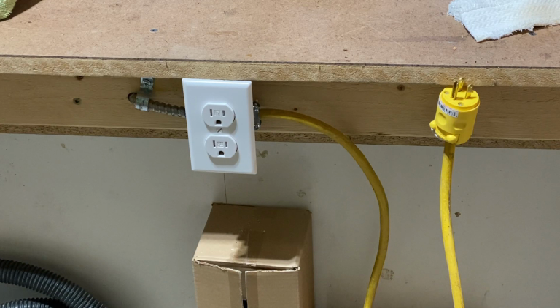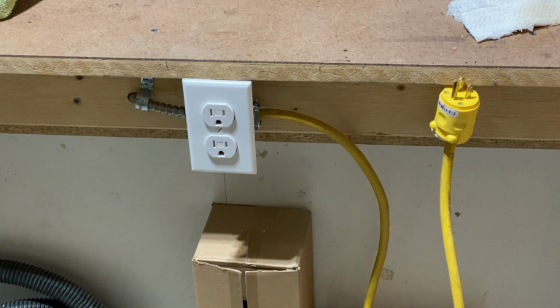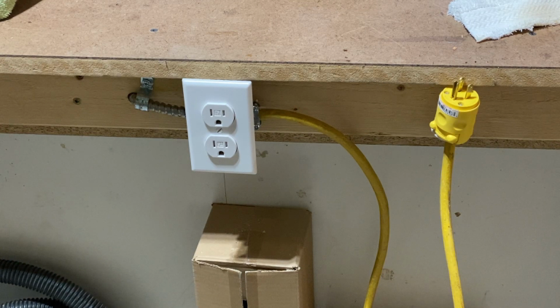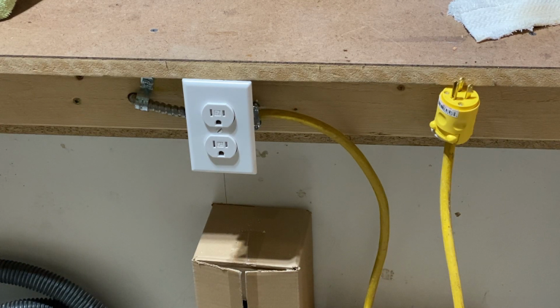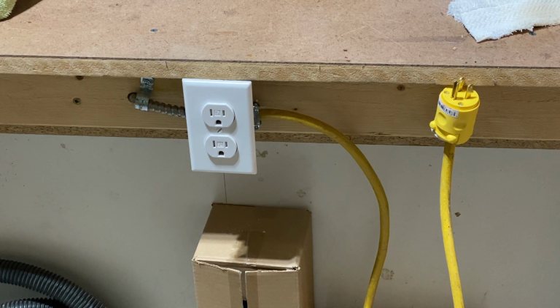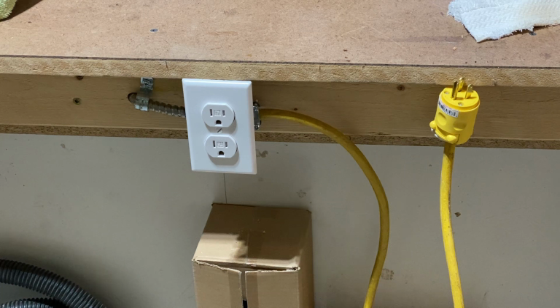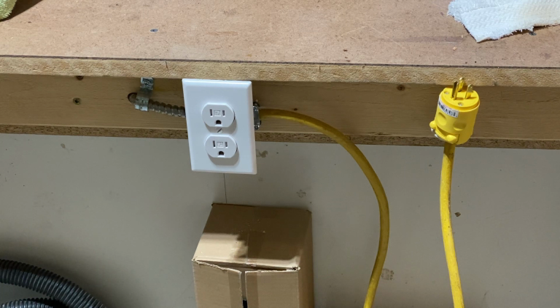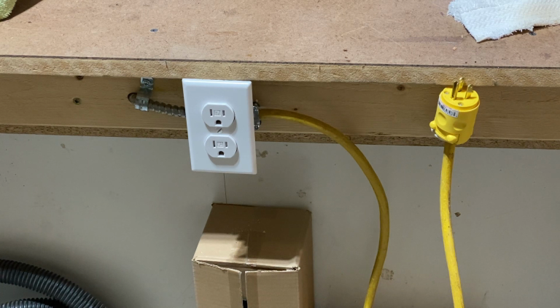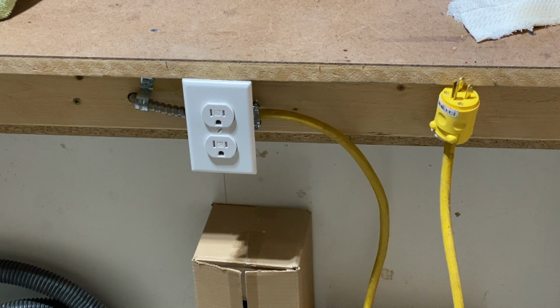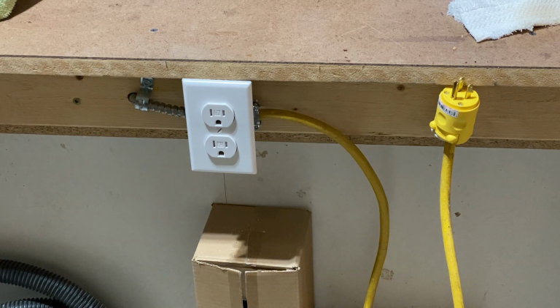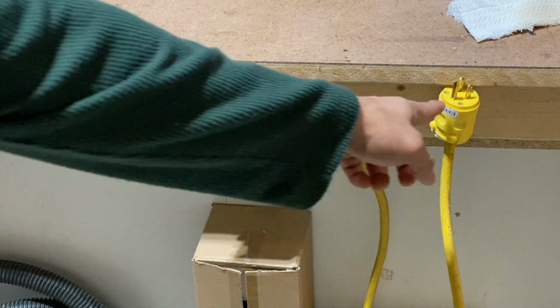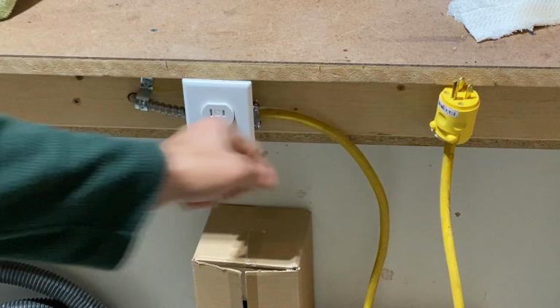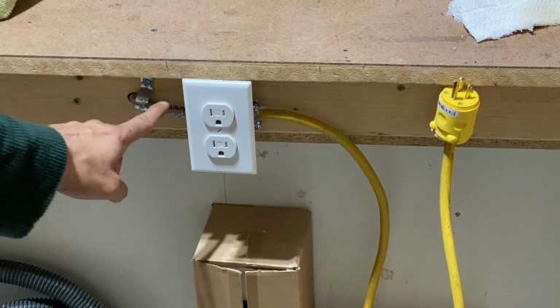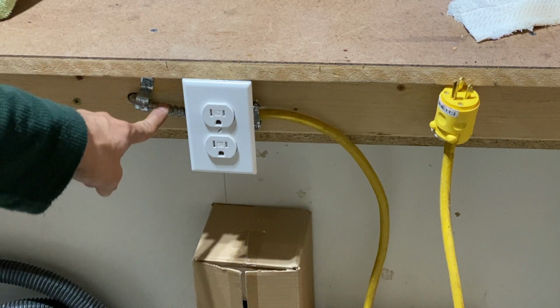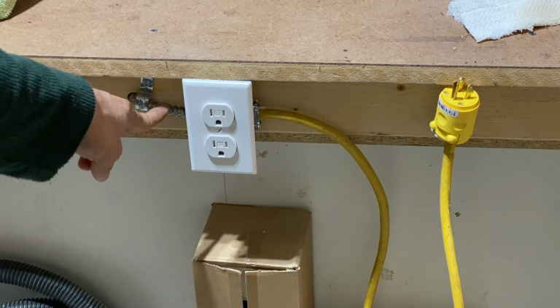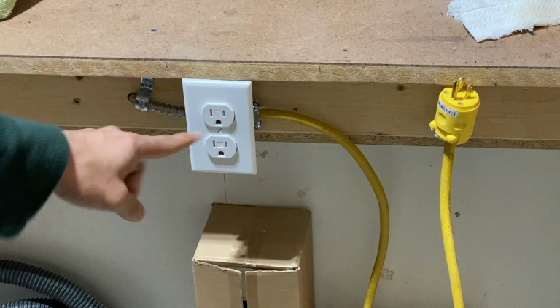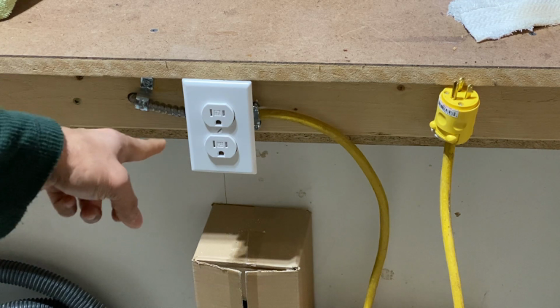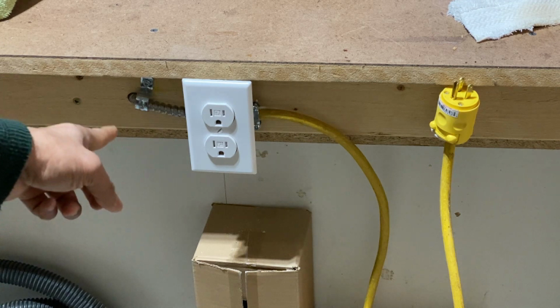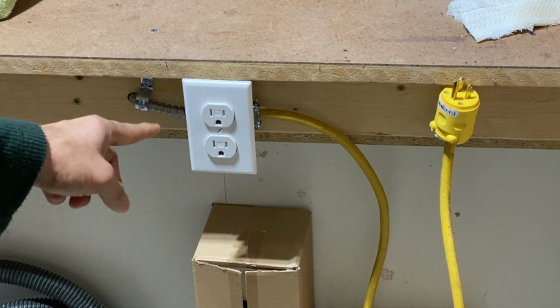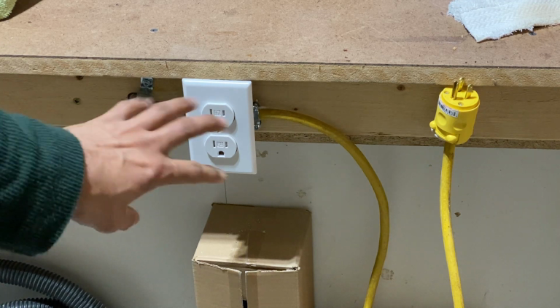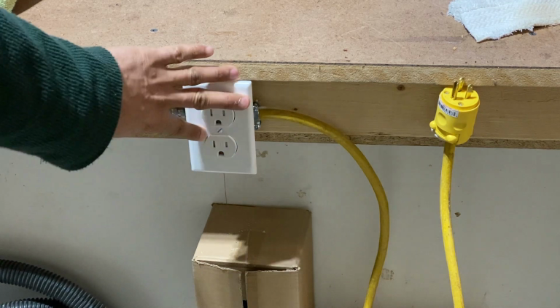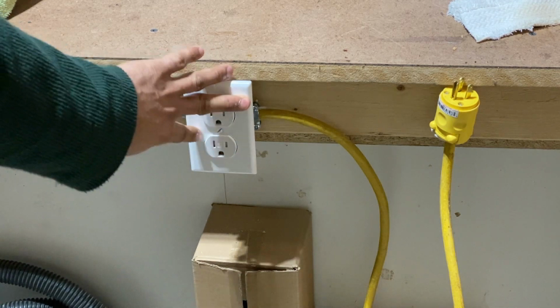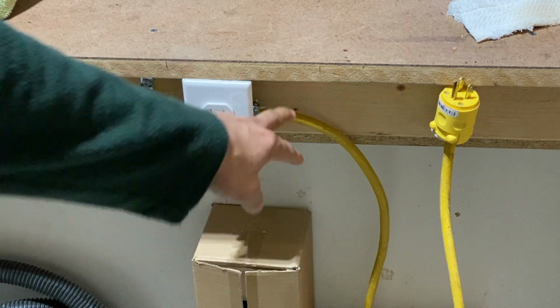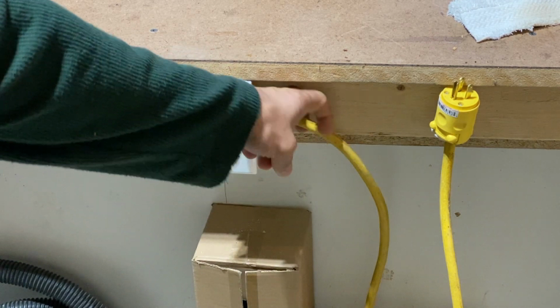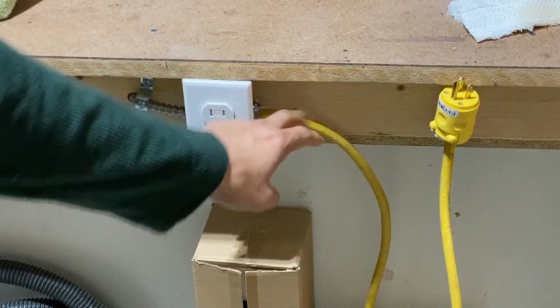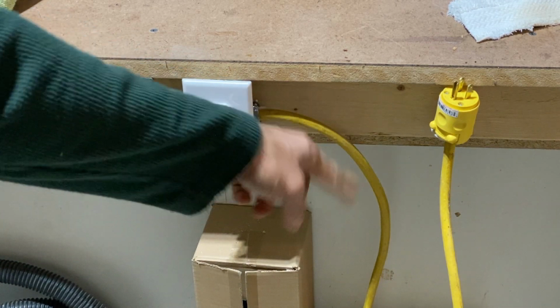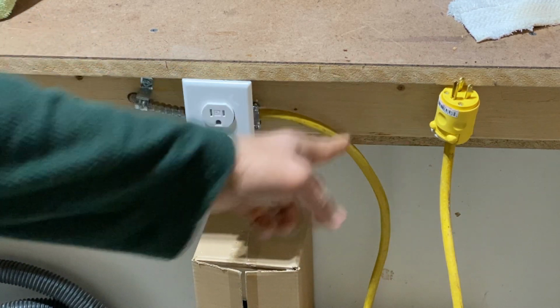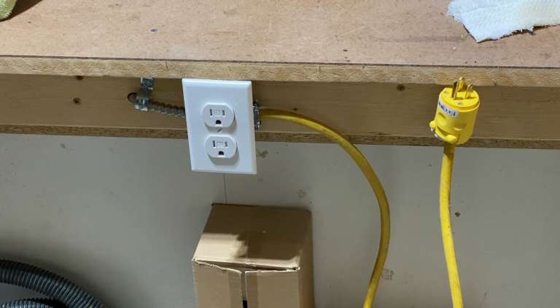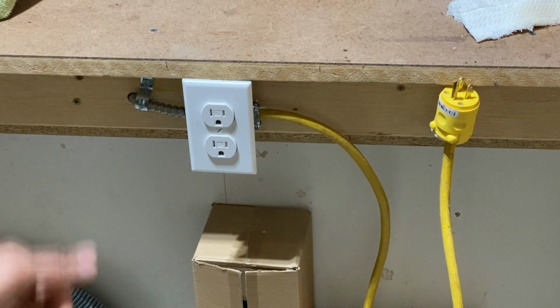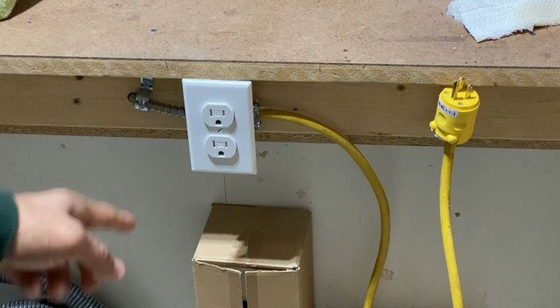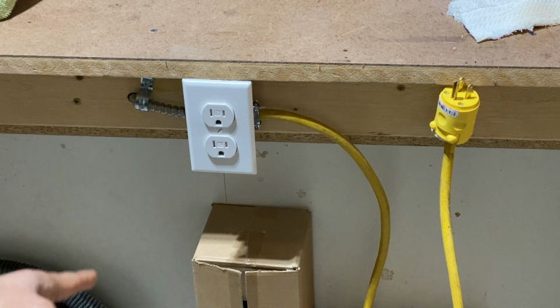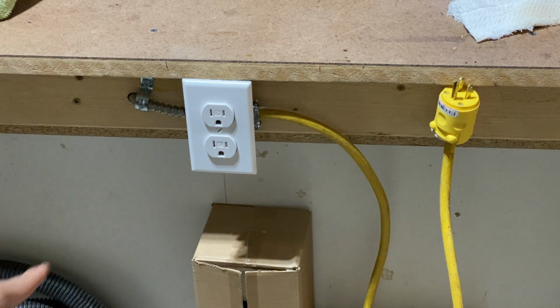One of the issues called out in the previous video was not to put the plug directly on top of the MC connector. As you can see, we have fixed that by installing an outlet and then running a flexible wire from that outlet. This should fix the code issue.